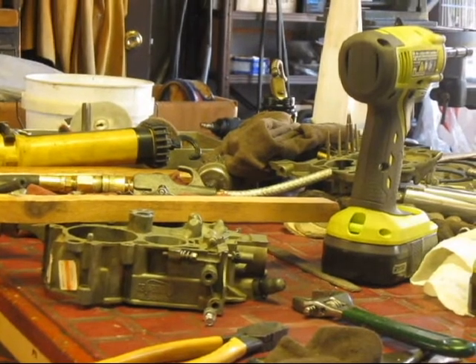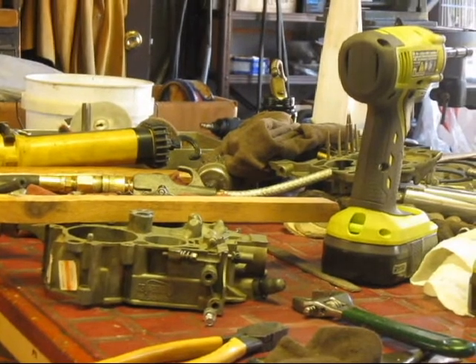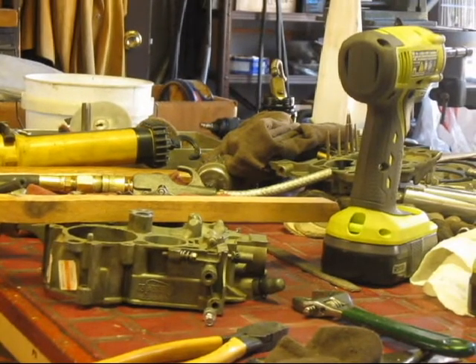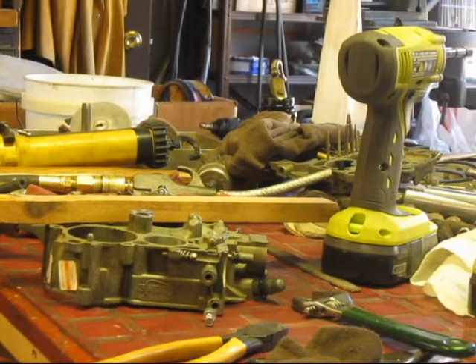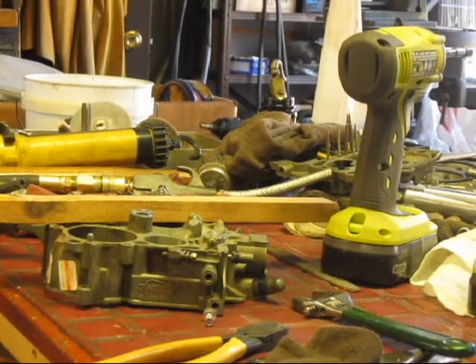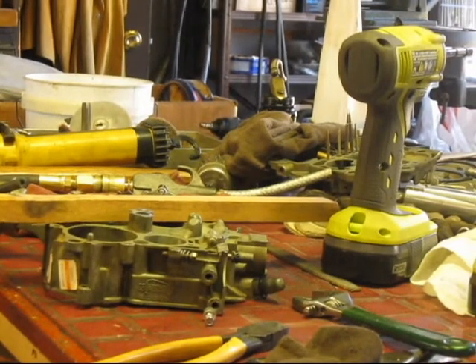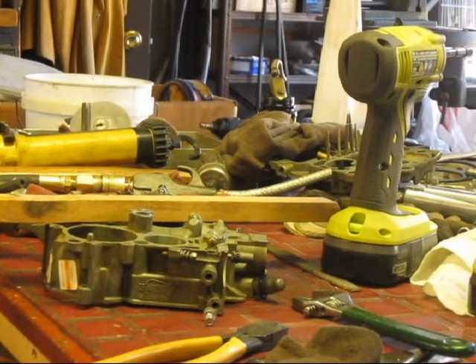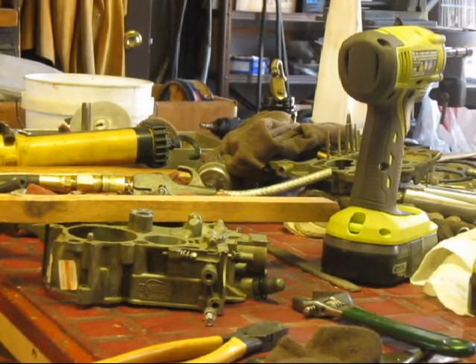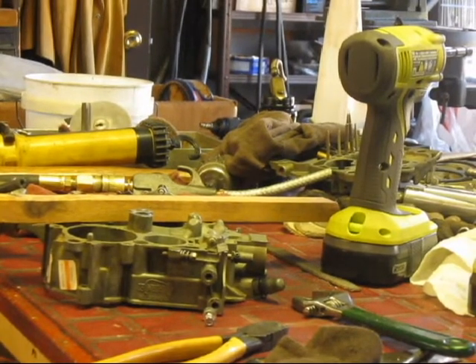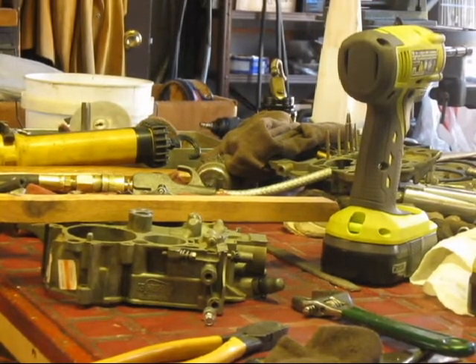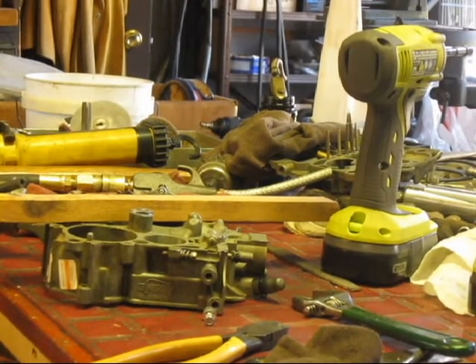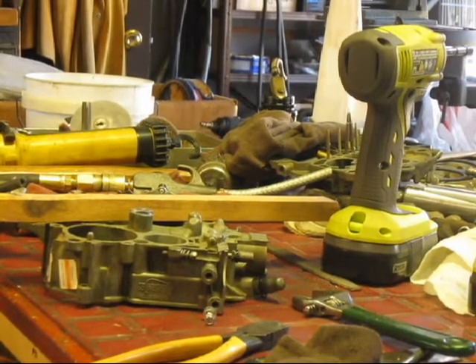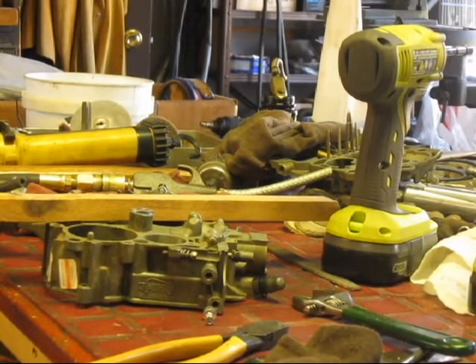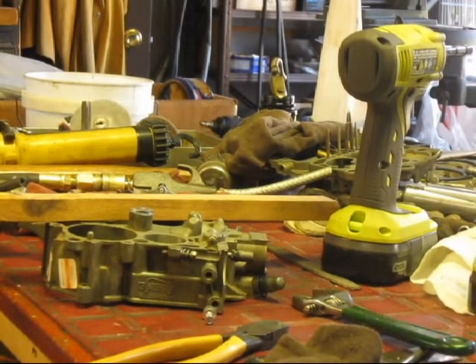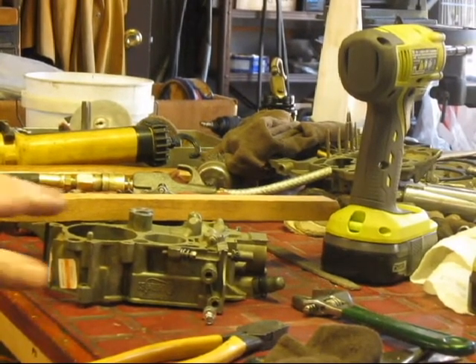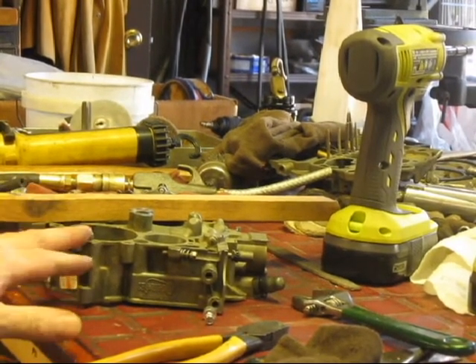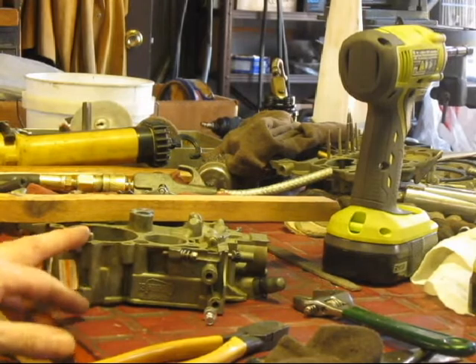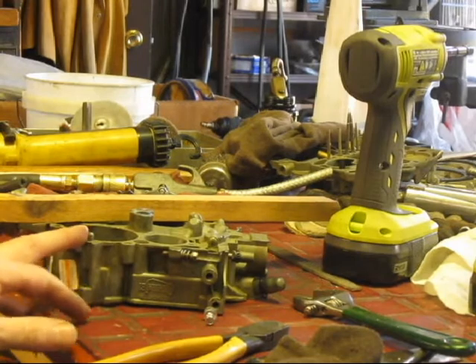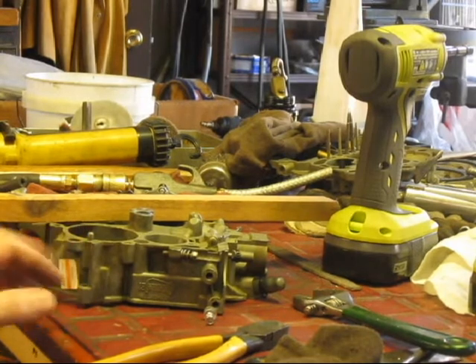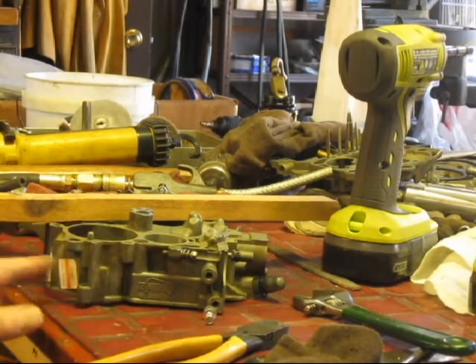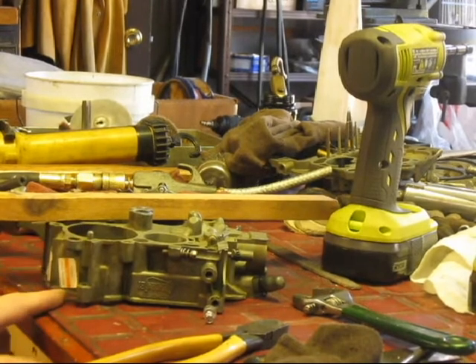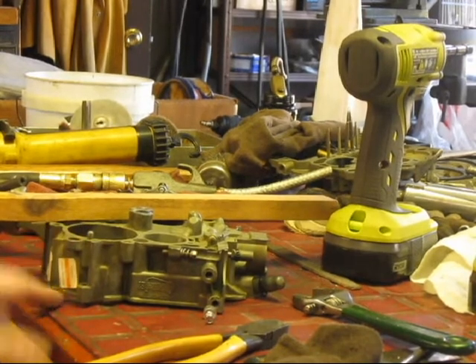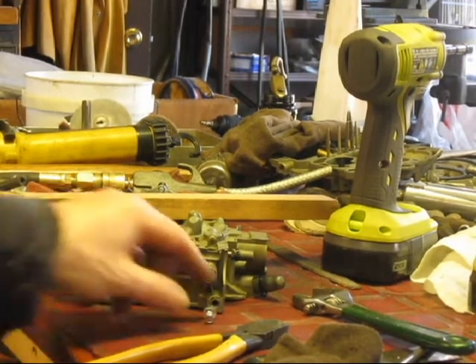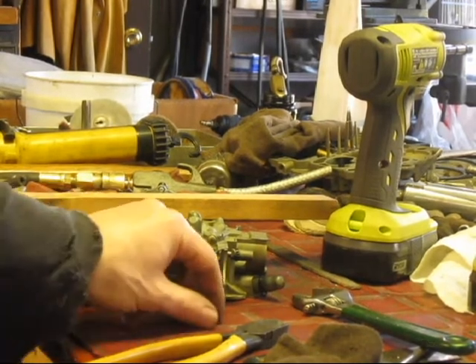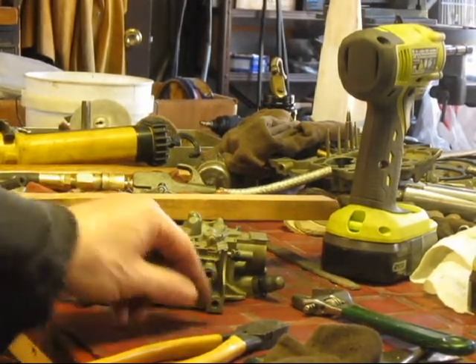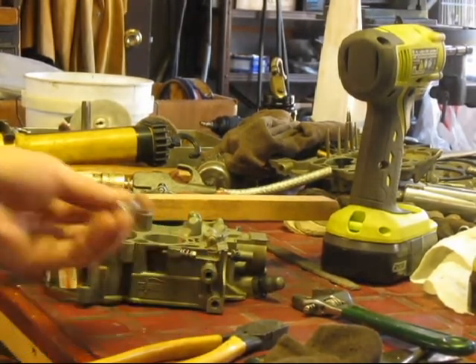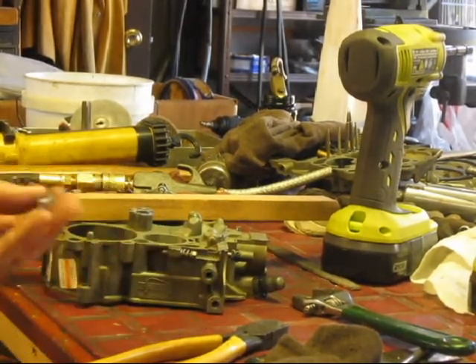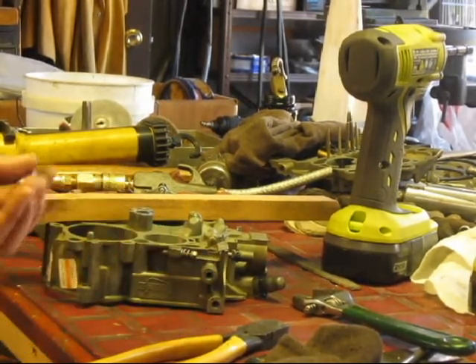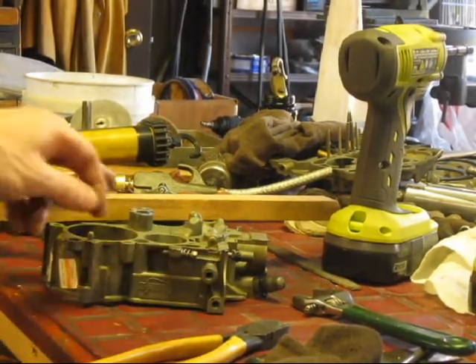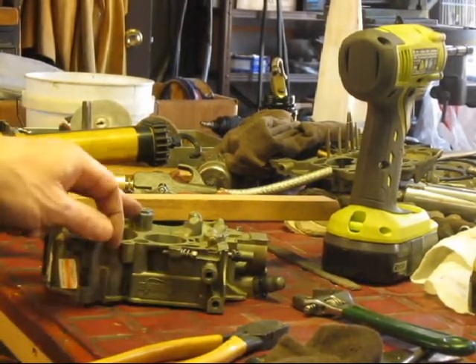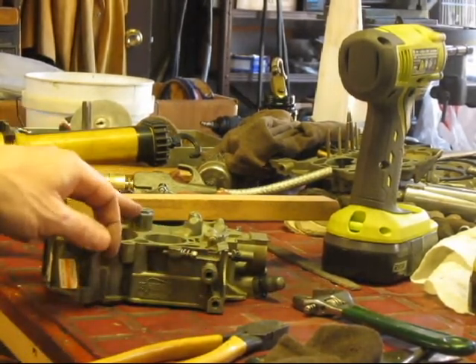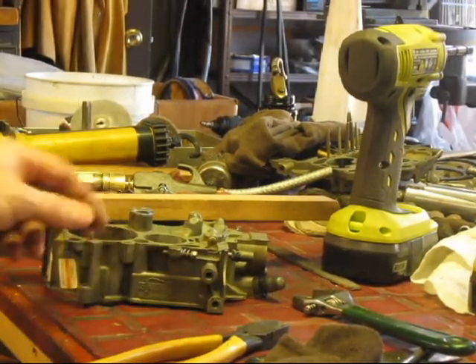We're doing the Rochester again. What I found with this carburetor that I used, which was the Holley Re-Man, is it was leaking from the well plugs.